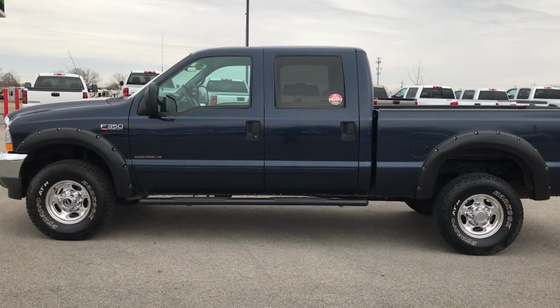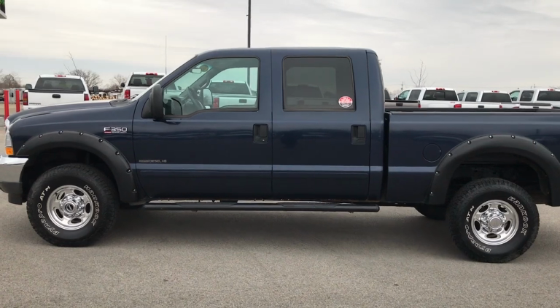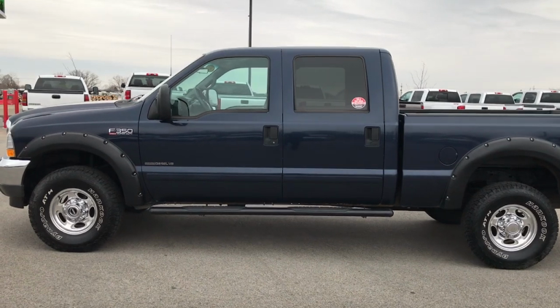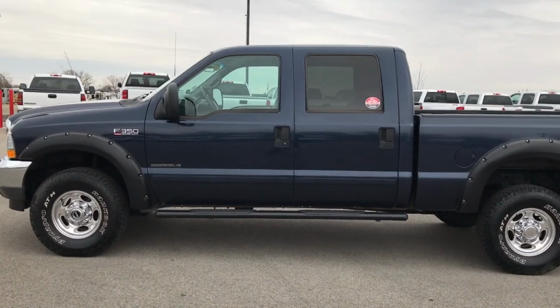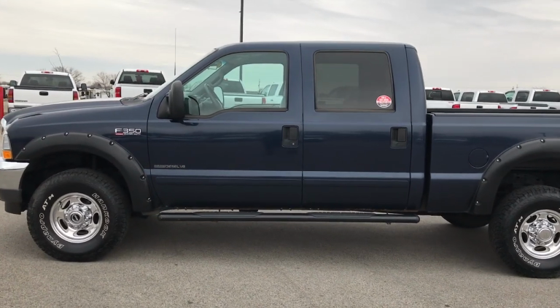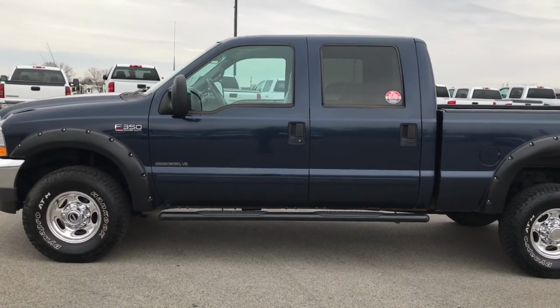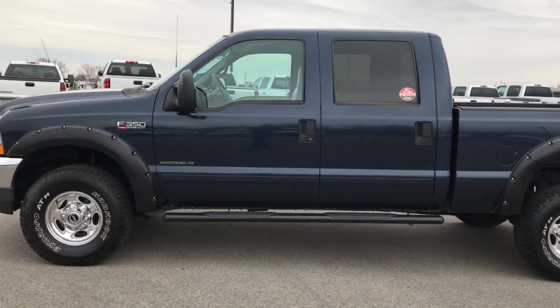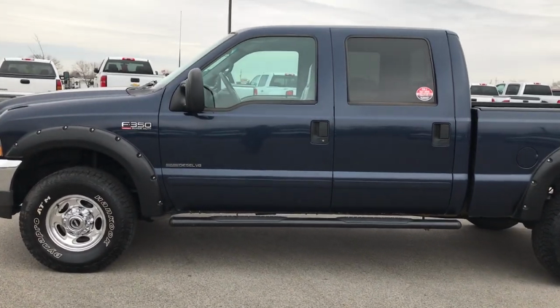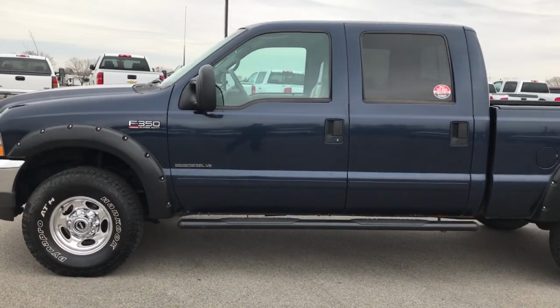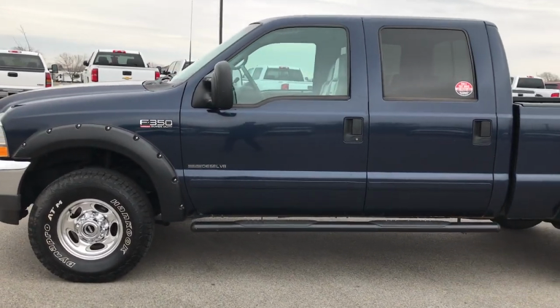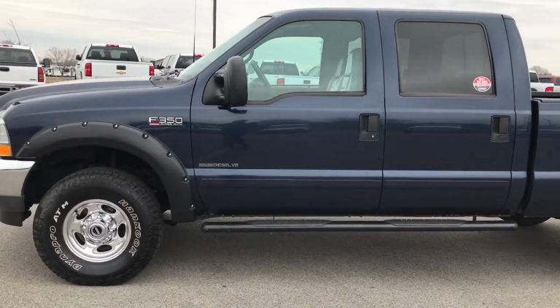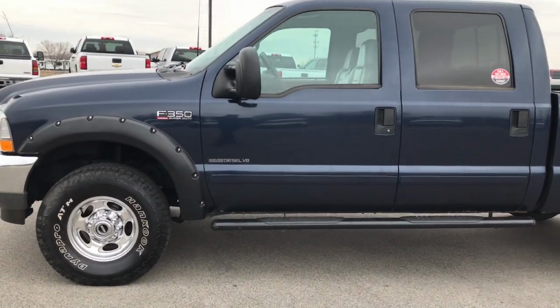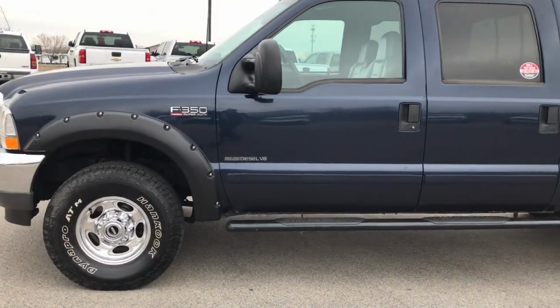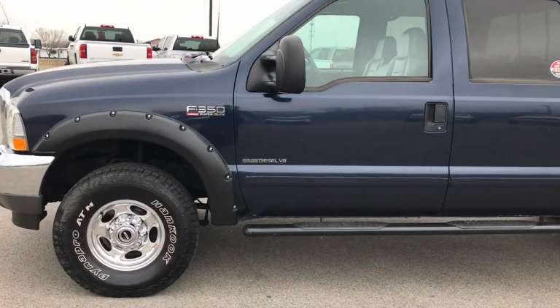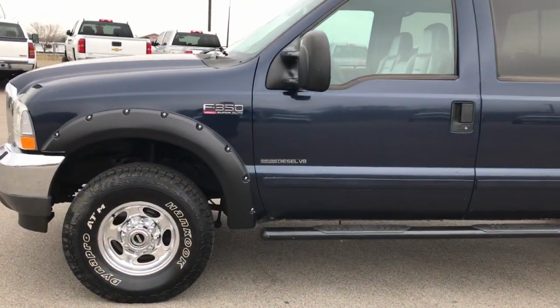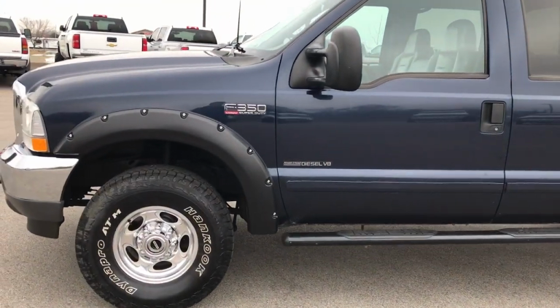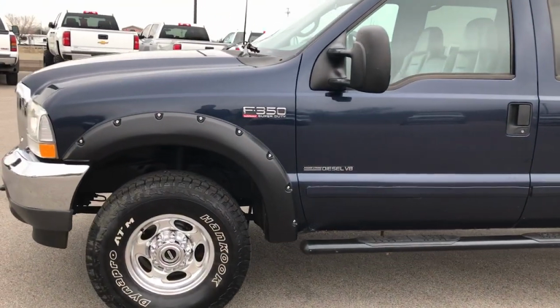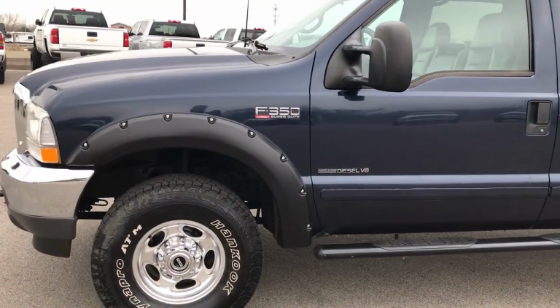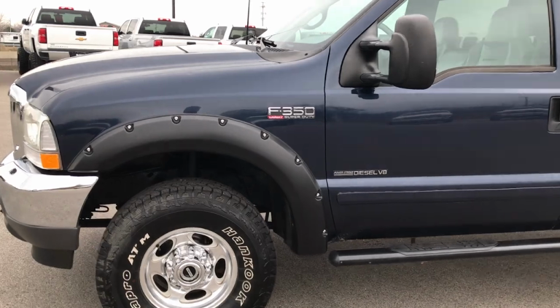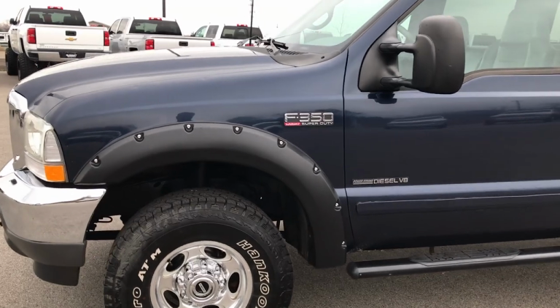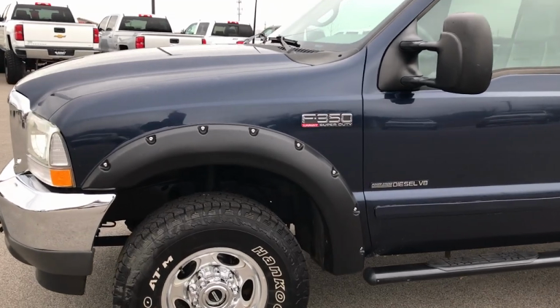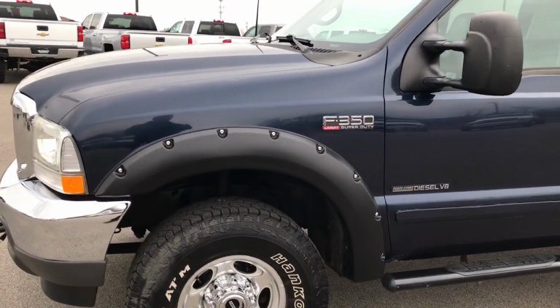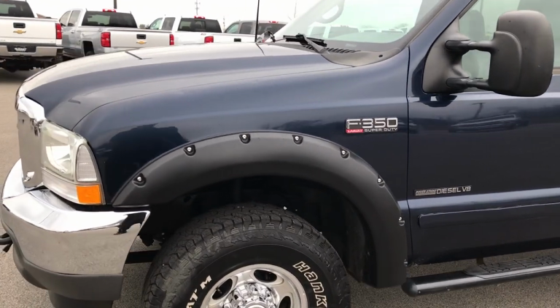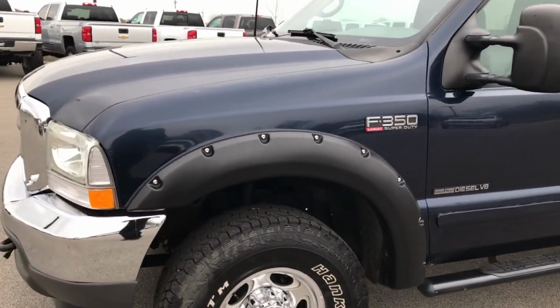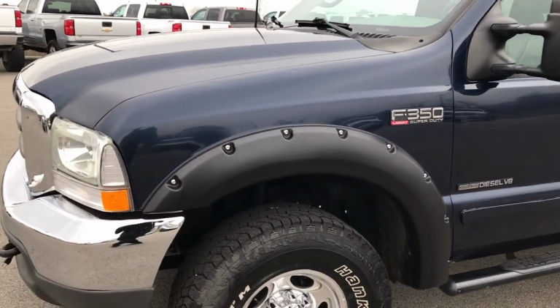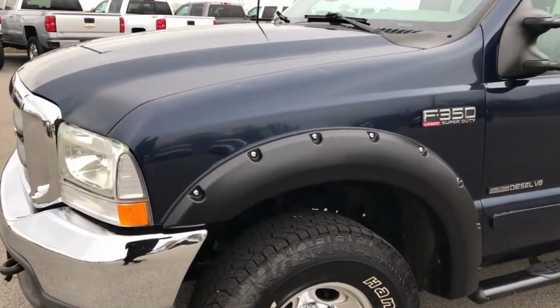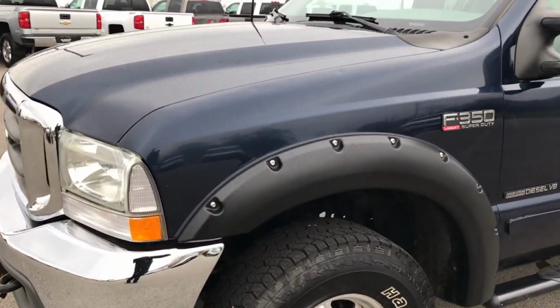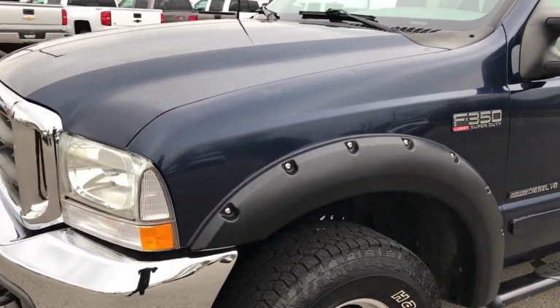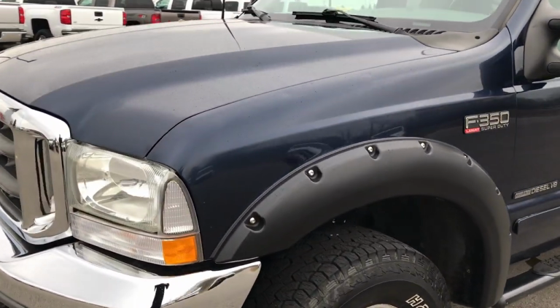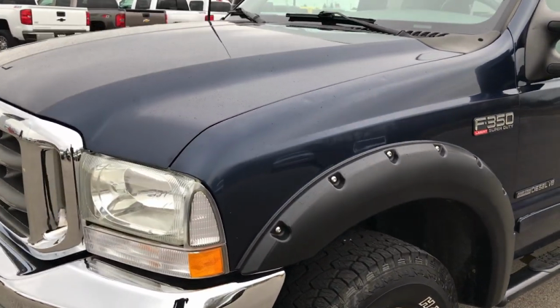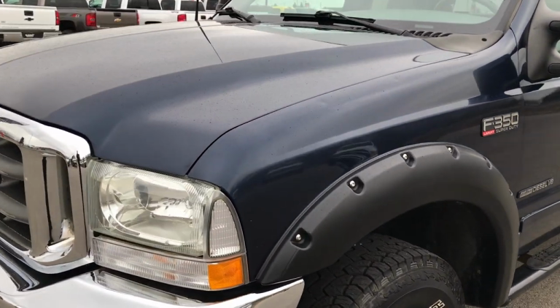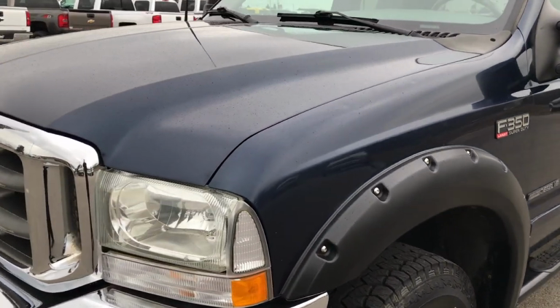This is stock number 7T395B. We are here at Summit Automotive in Fond du Lac, Wisconsin, your new and used truck headquarters.